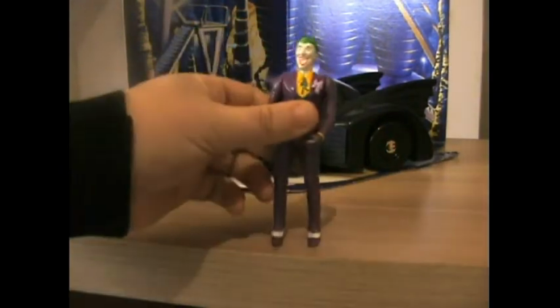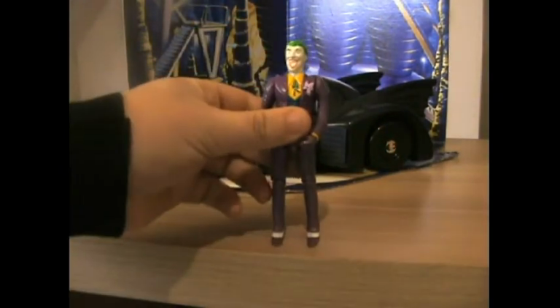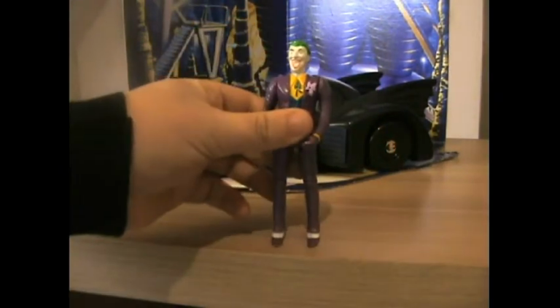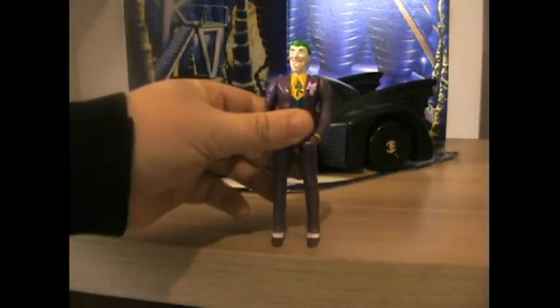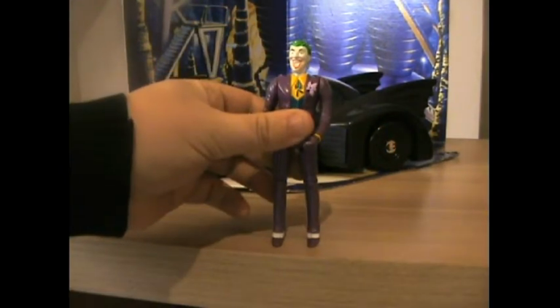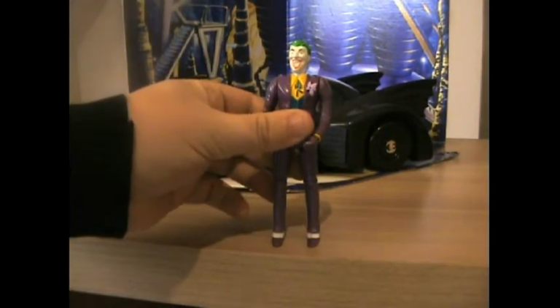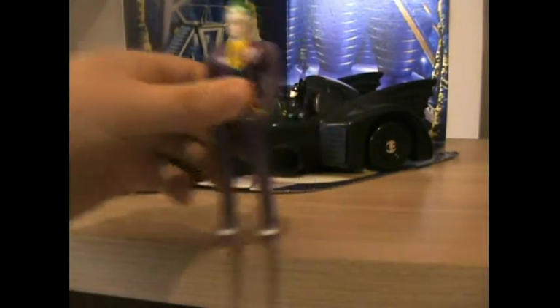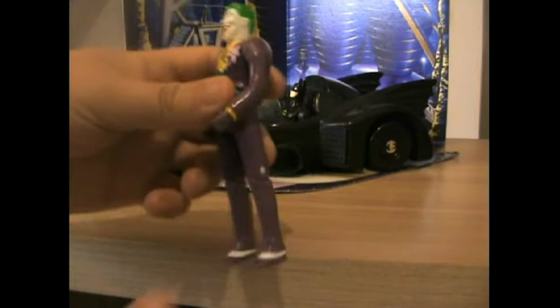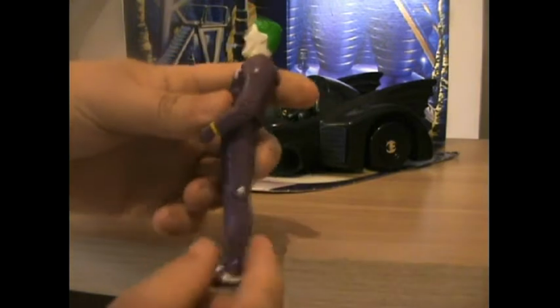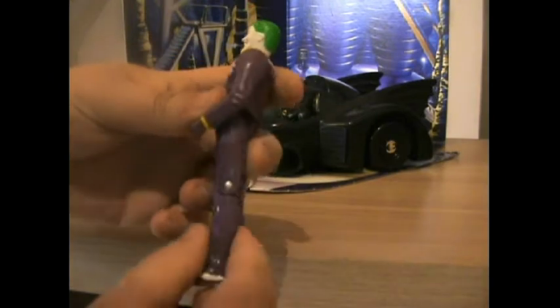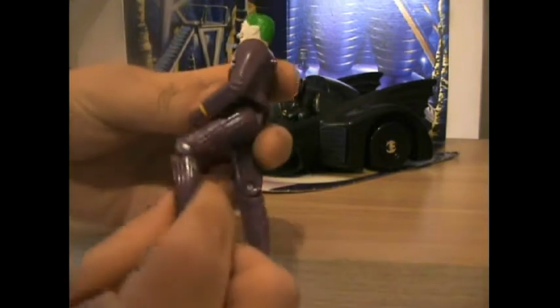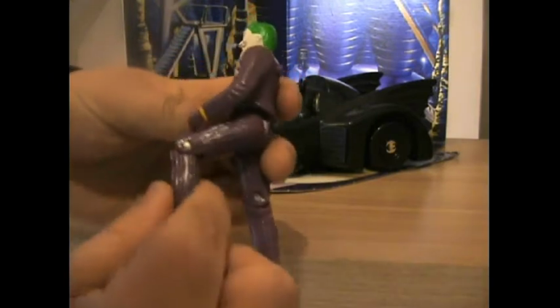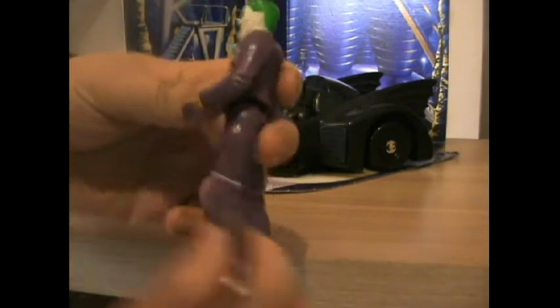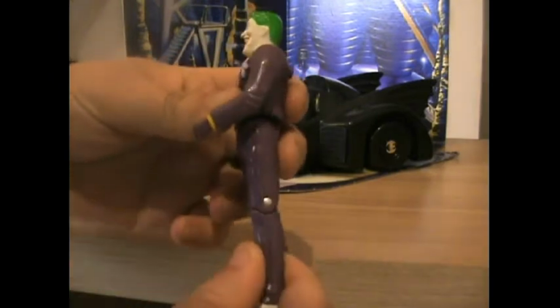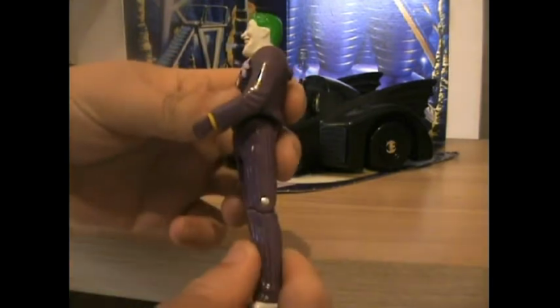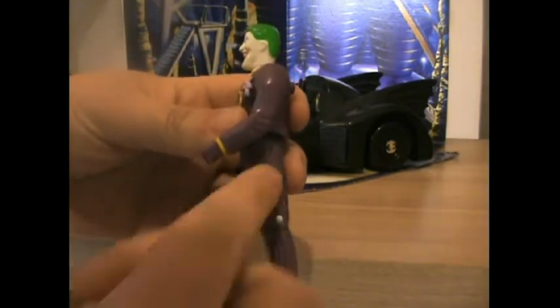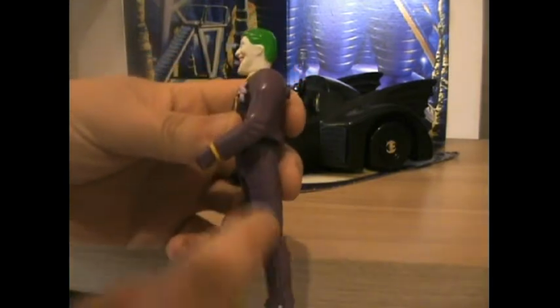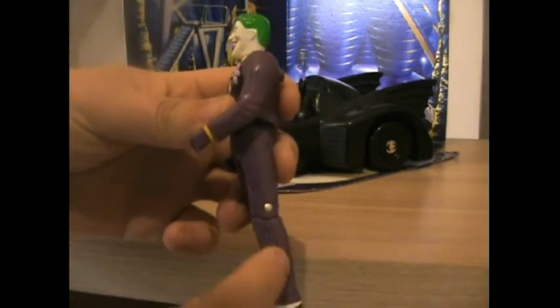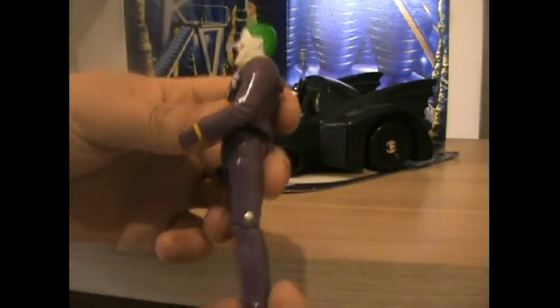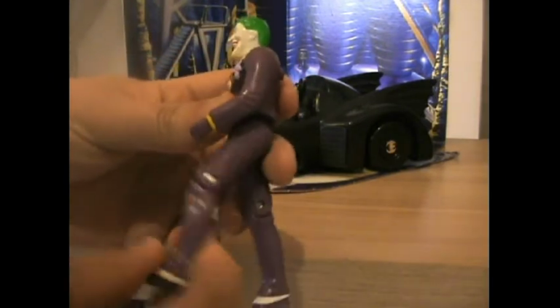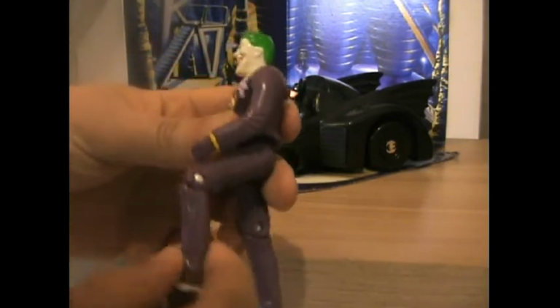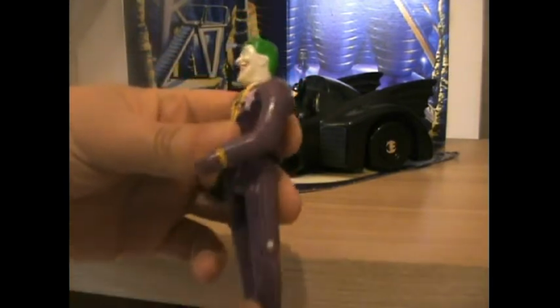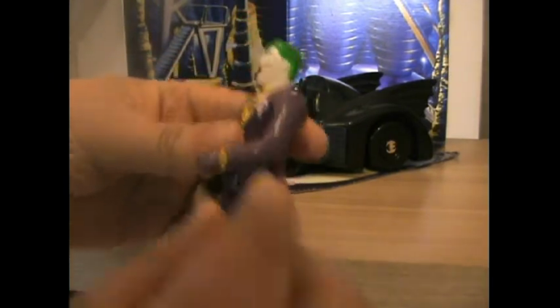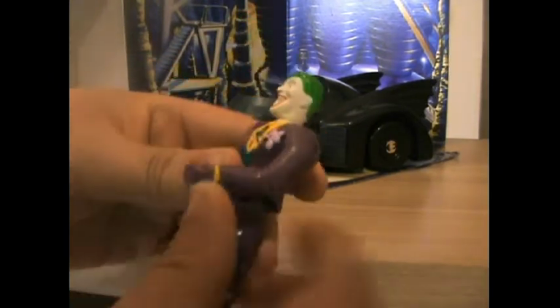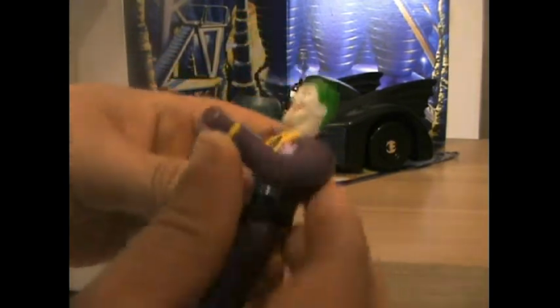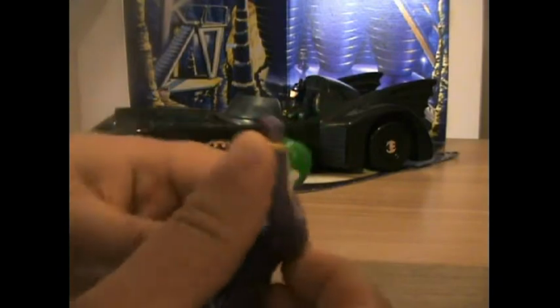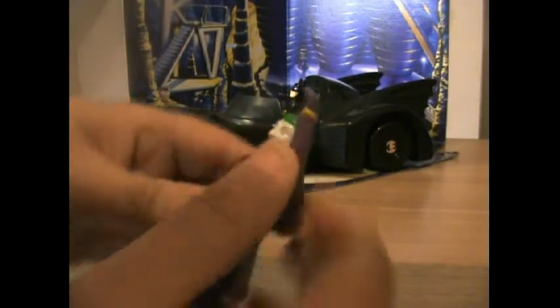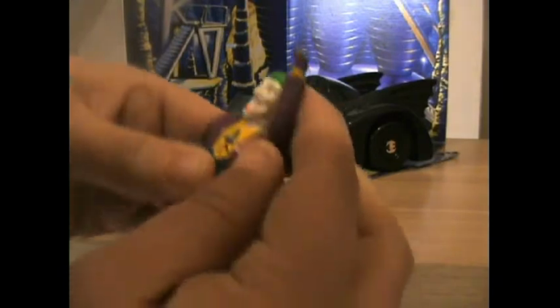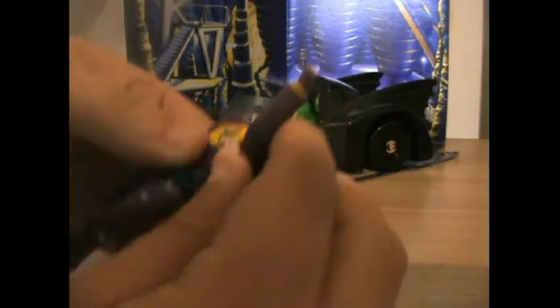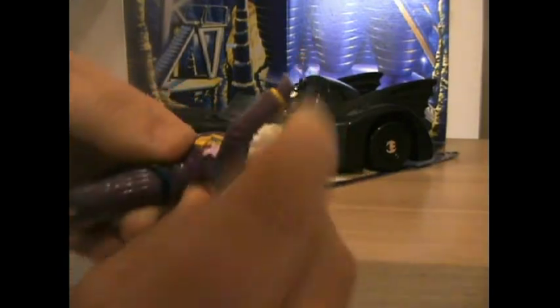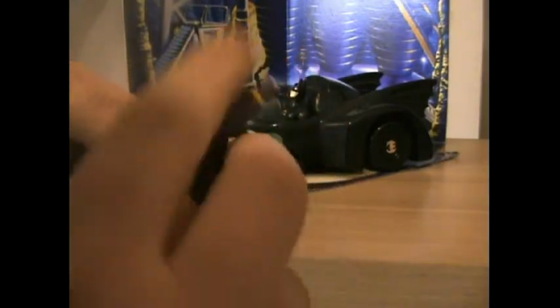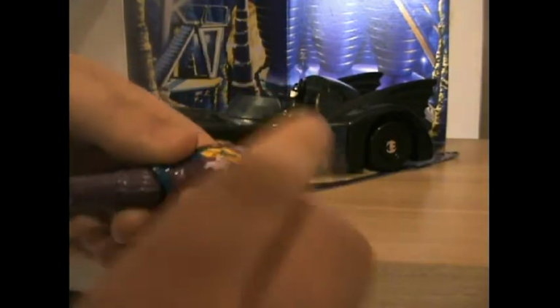Before we go on, this is the Joker. He's also got his joints here and no articulation except you can turn his head.